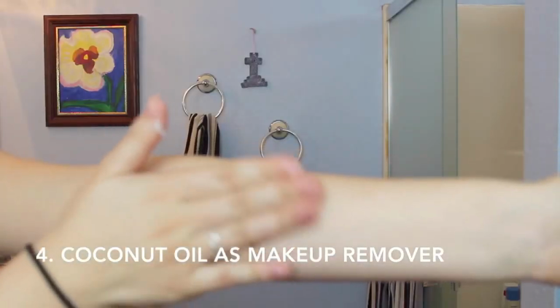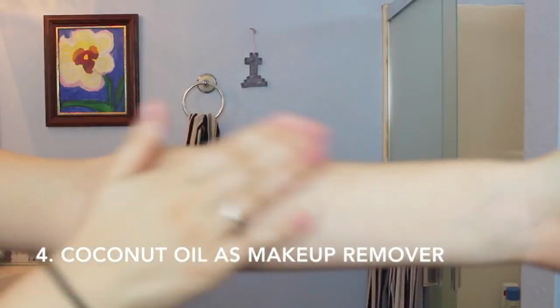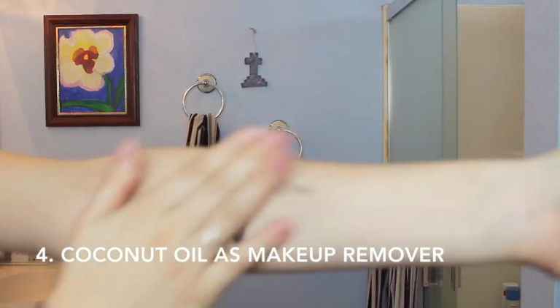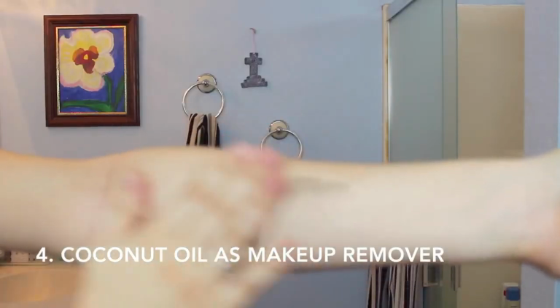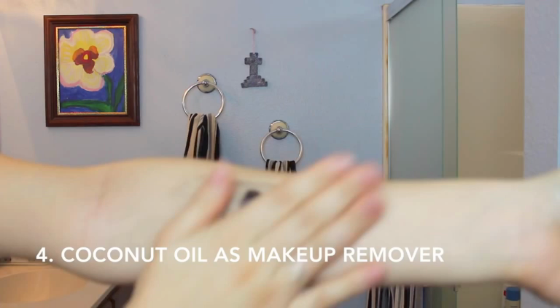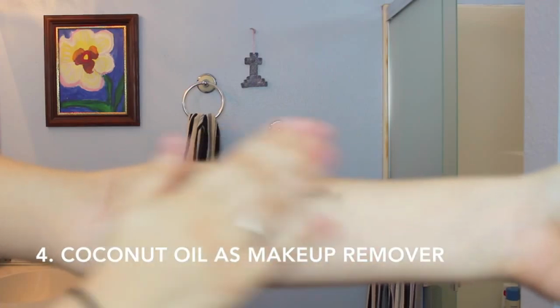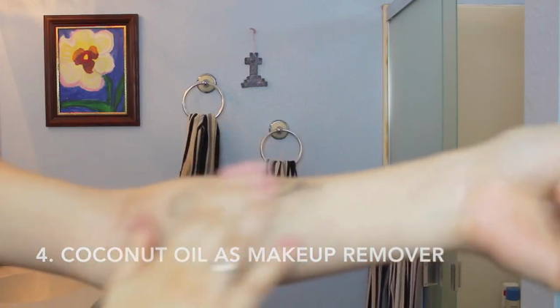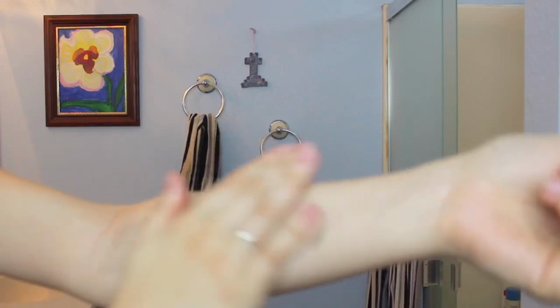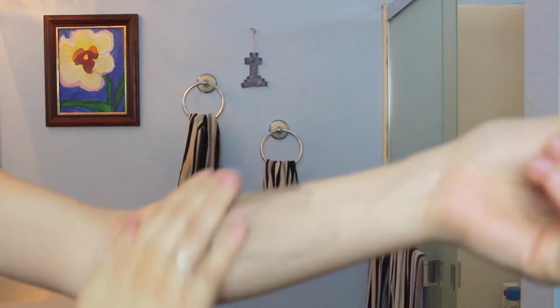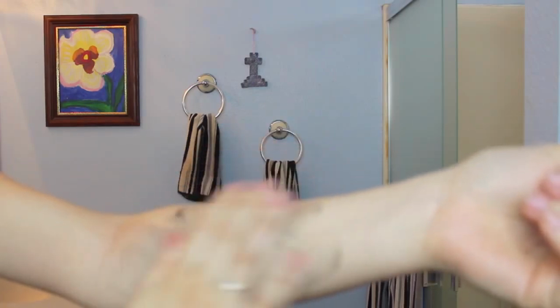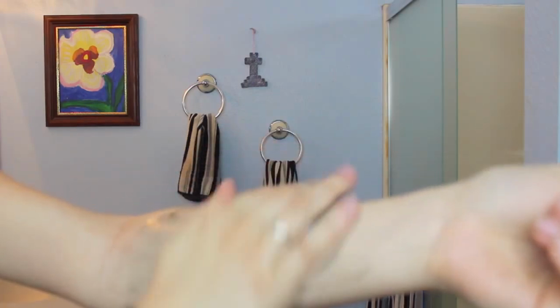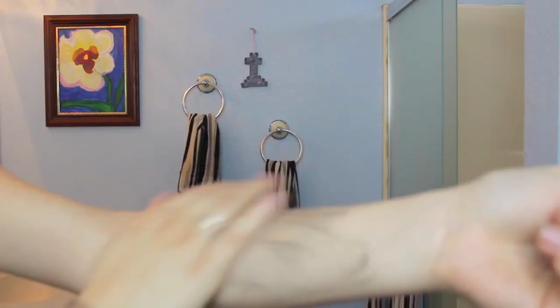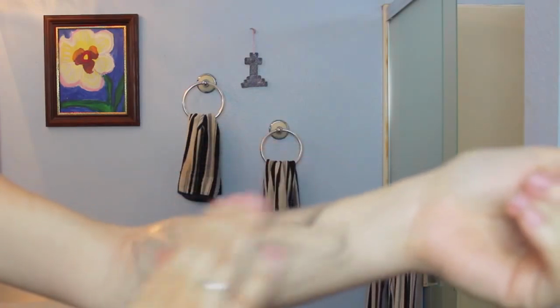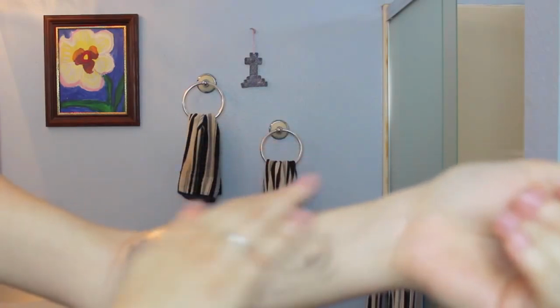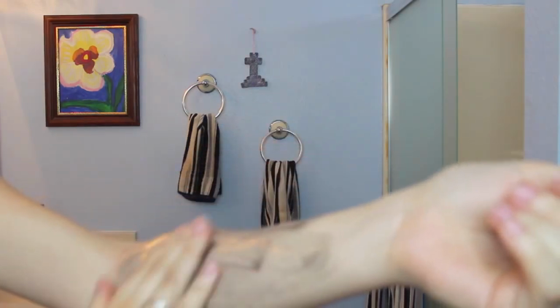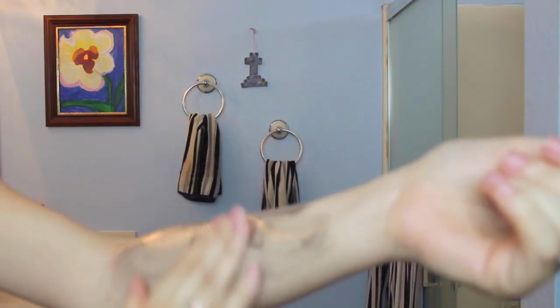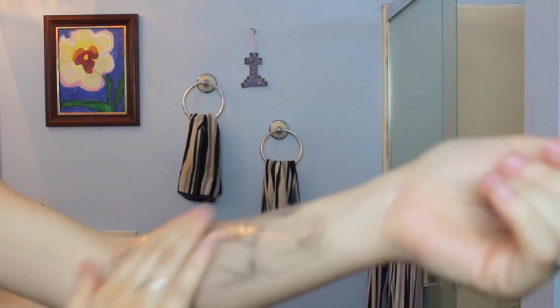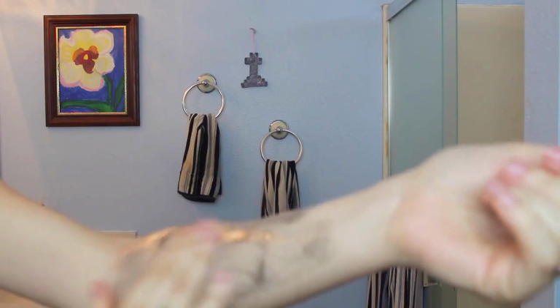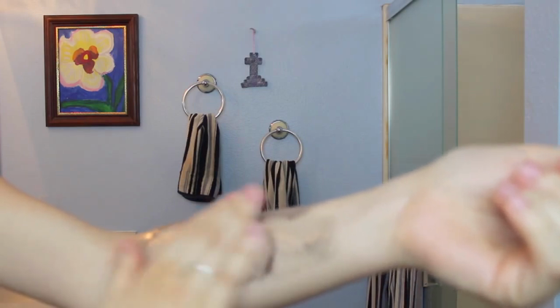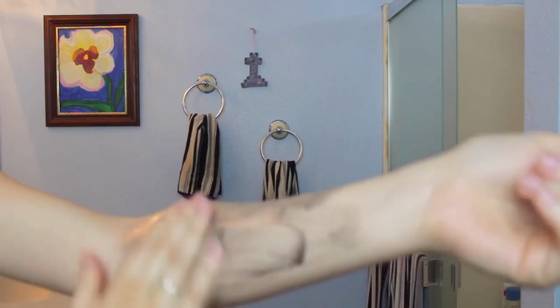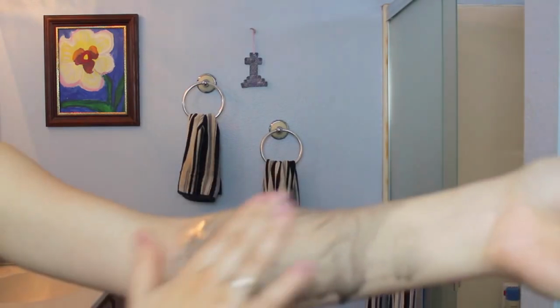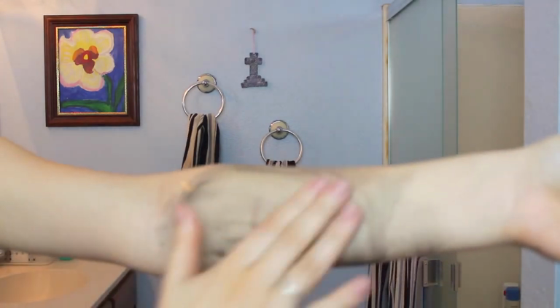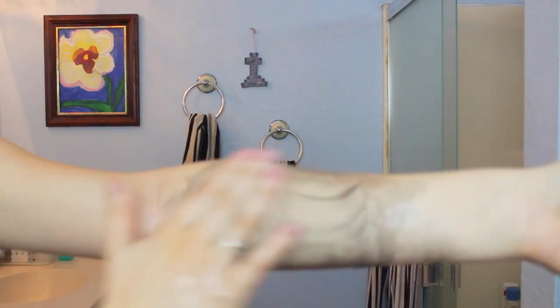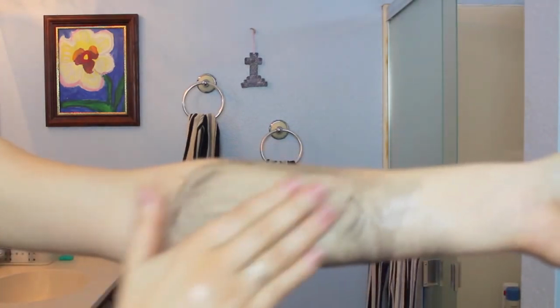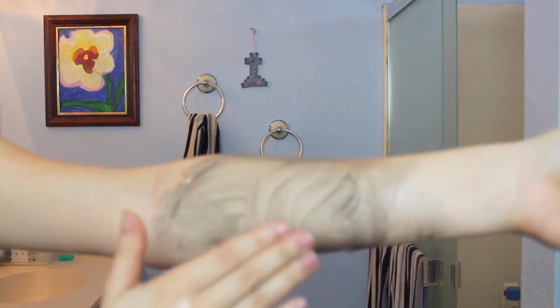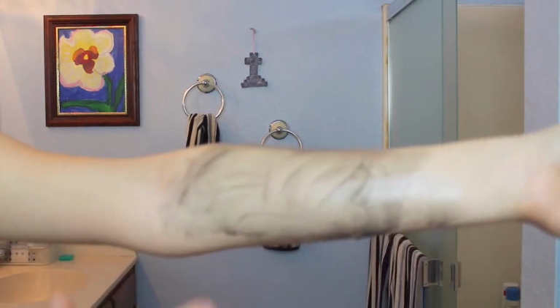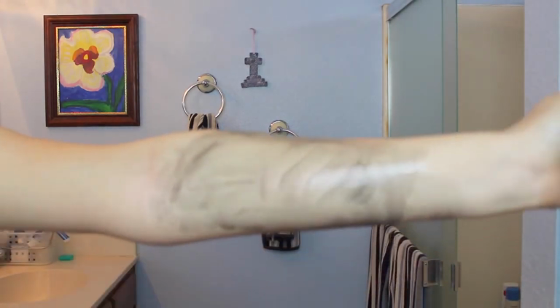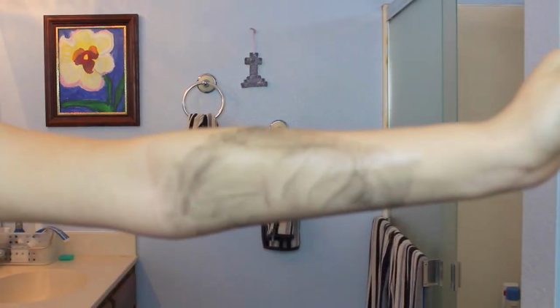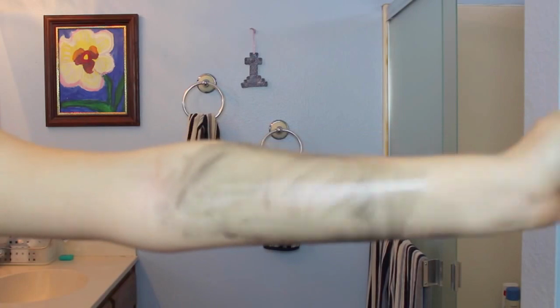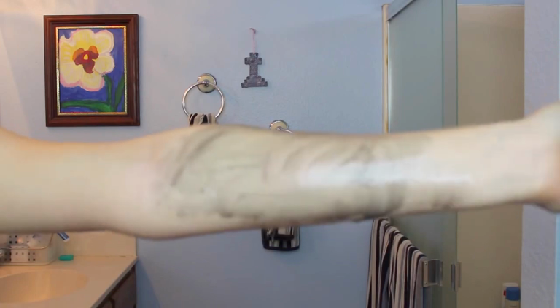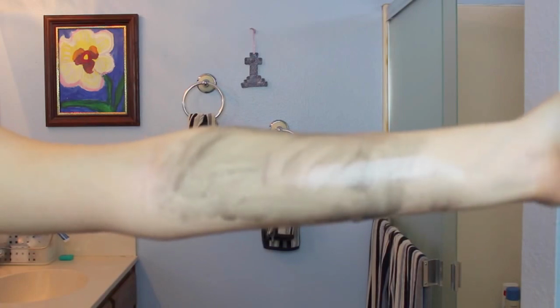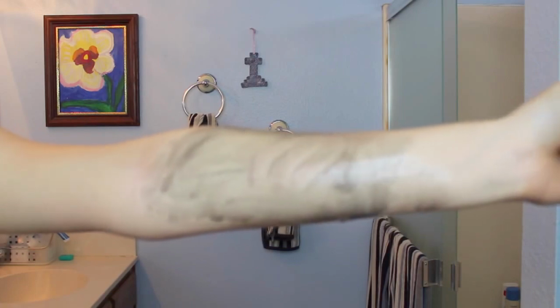This one is also very interesting — I just recently started using this one. You can use coconut oil as a makeup remover and it's so easy. It's super cheap, super natural, and doesn't have any harsh chemicals, which is great for your skin, and it's really moisturizing.